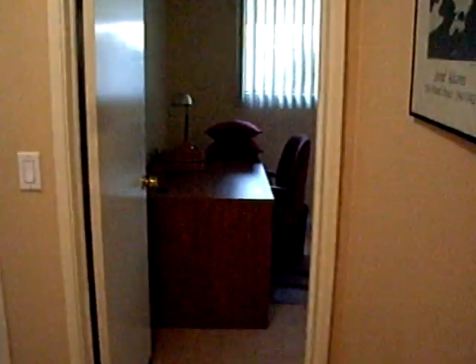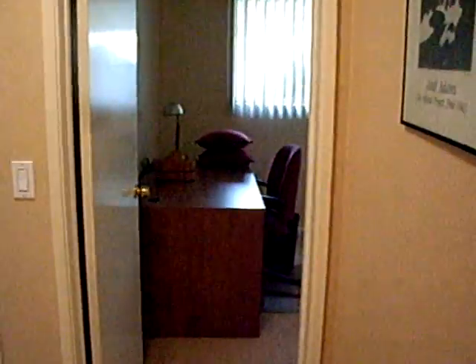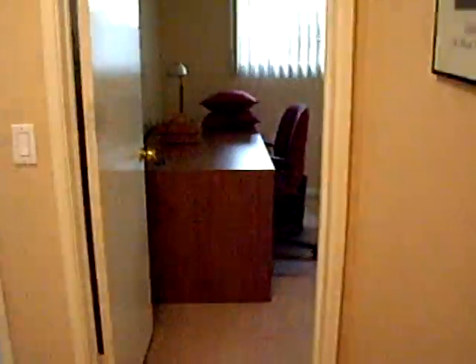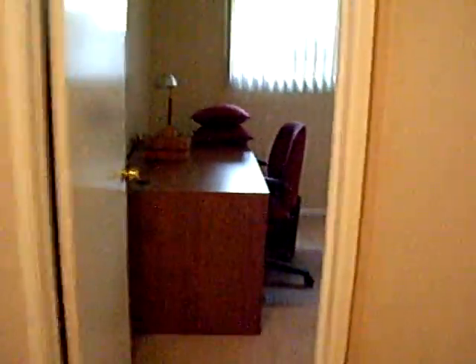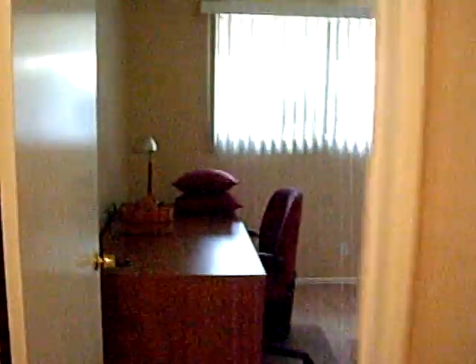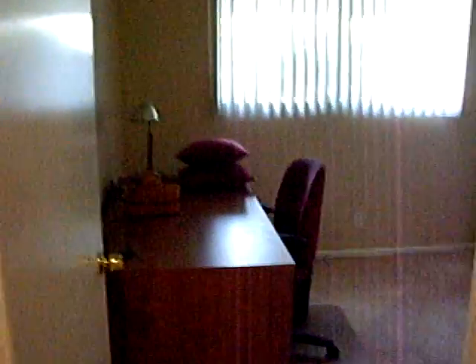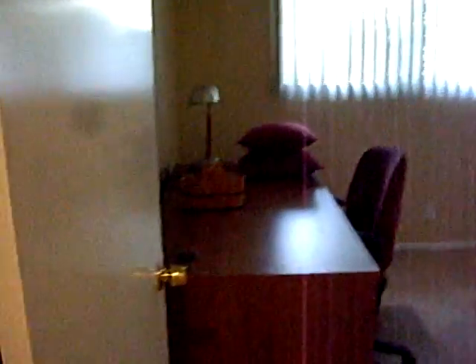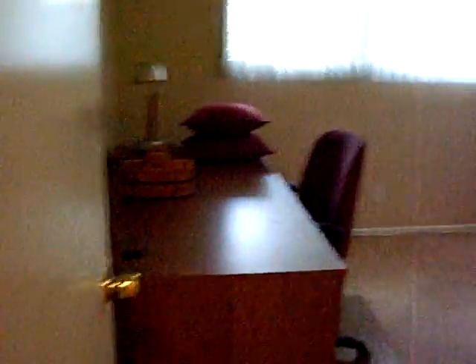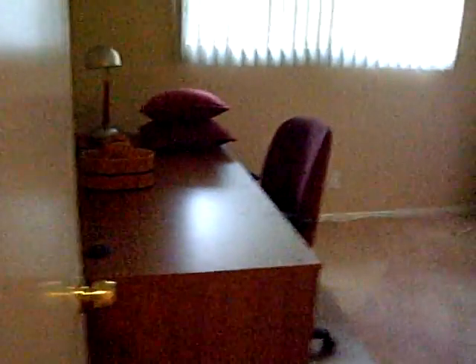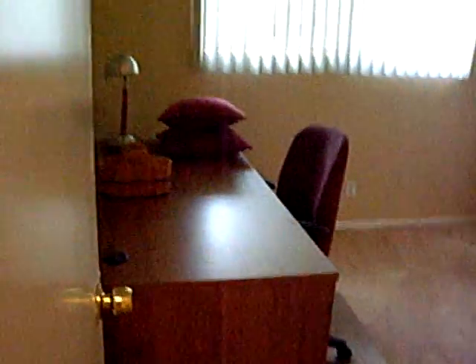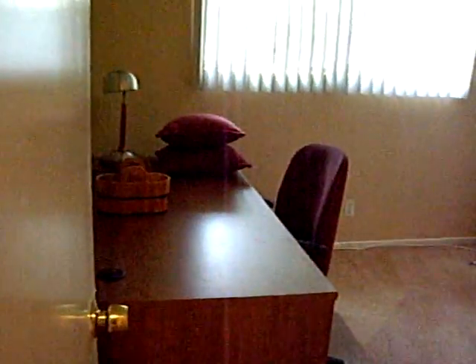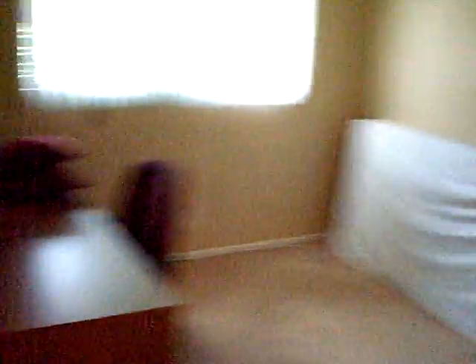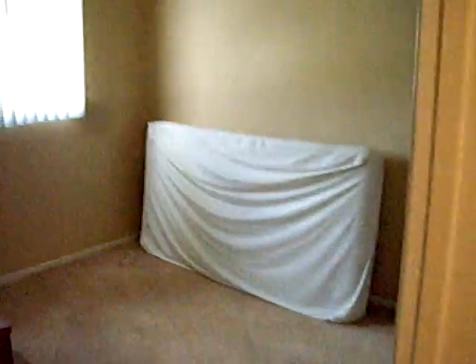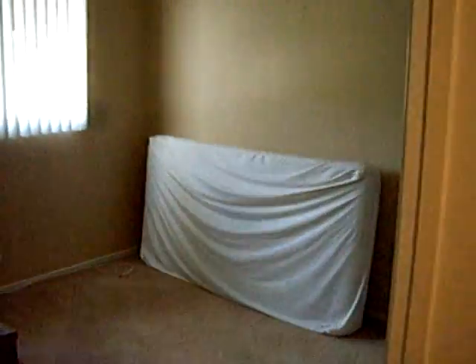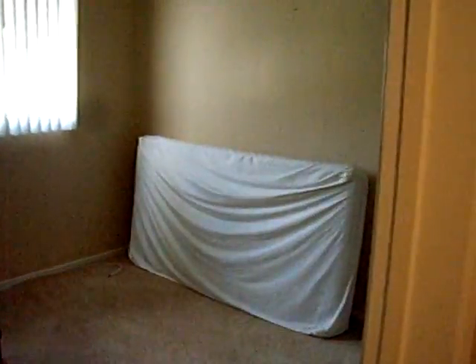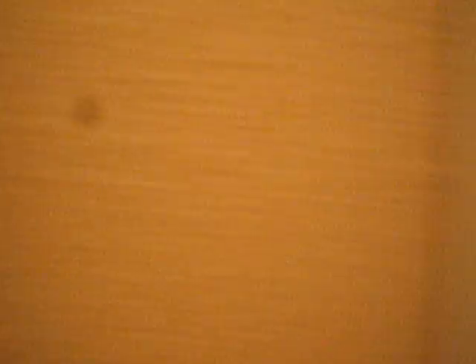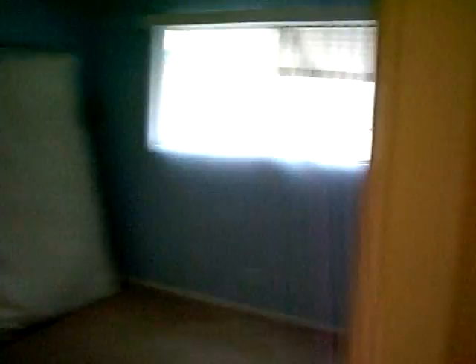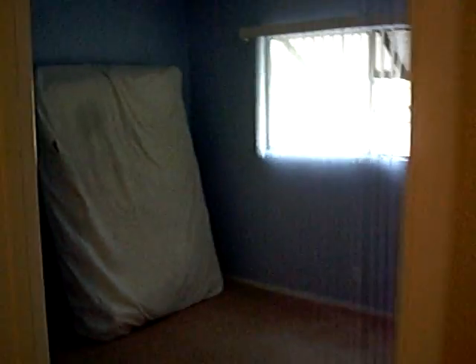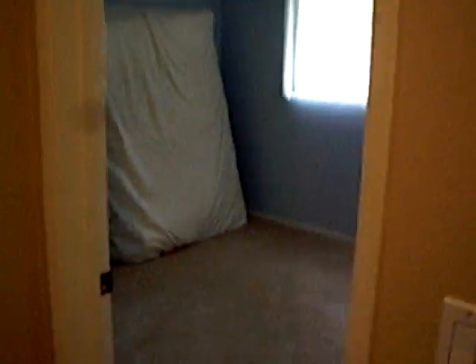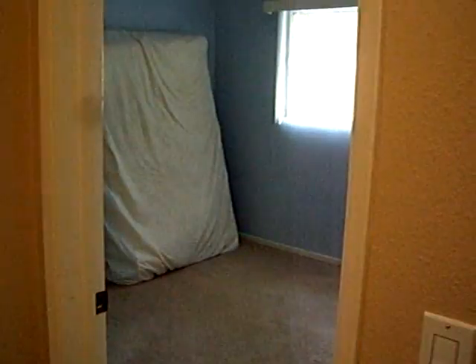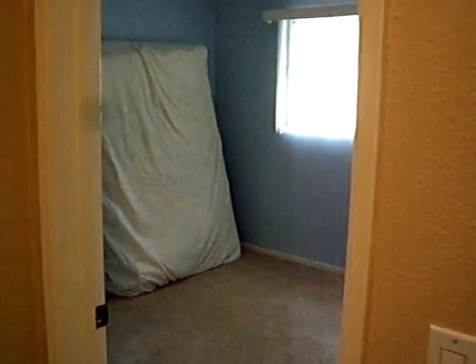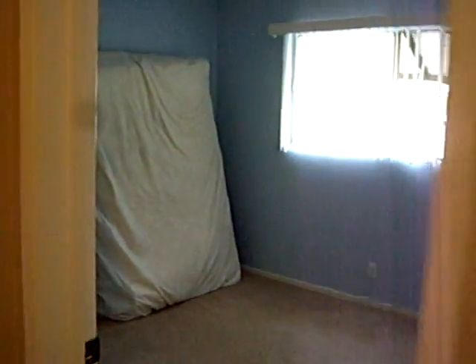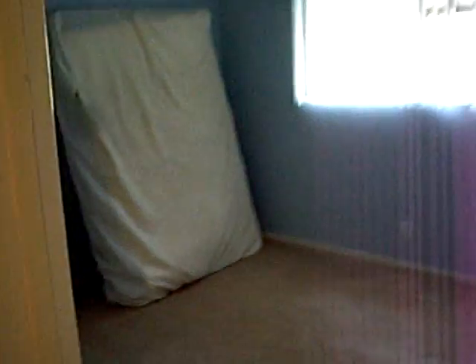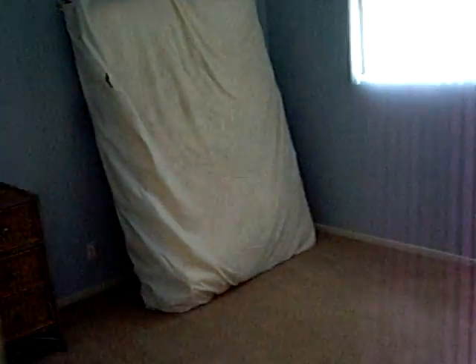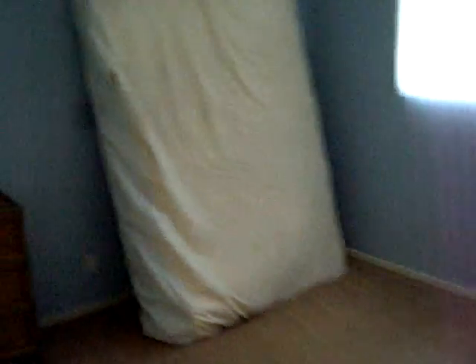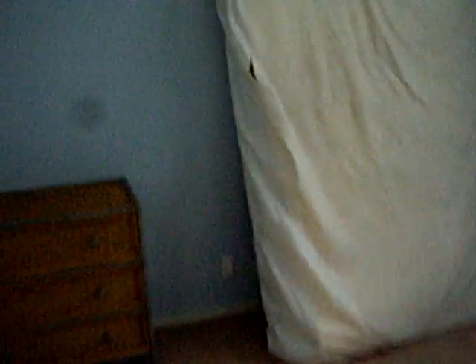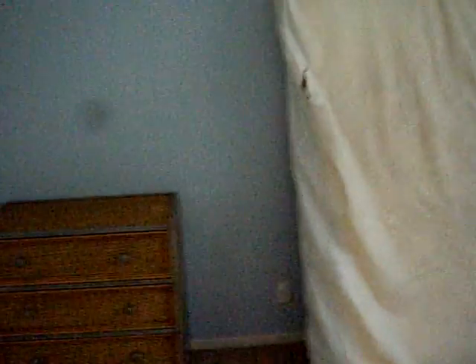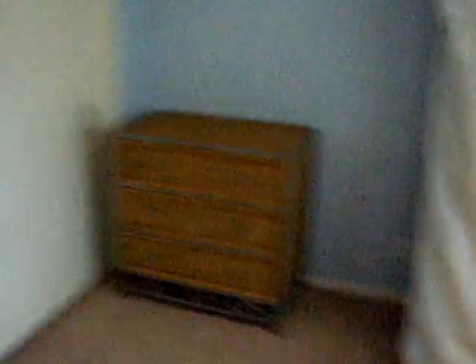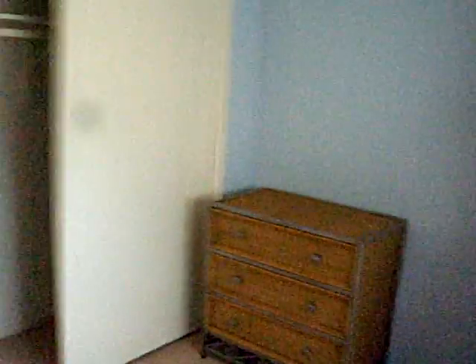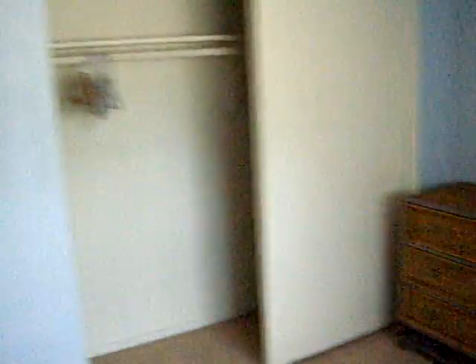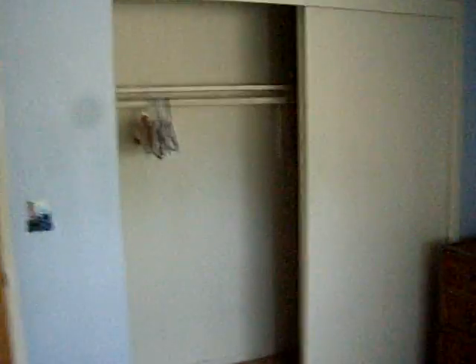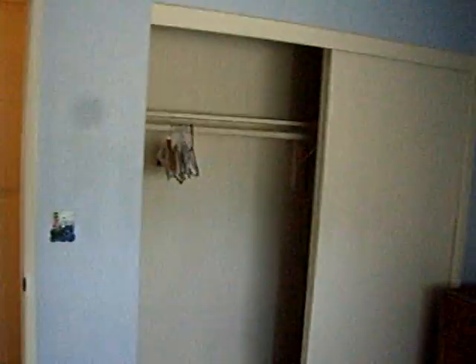The second bedrooms can be set up either way. We've got an office desk in here, there's a bed that can be put down. The other bedroom also has a bed that can be put down. You can flip the office furniture one way or the other, however you want to do it.